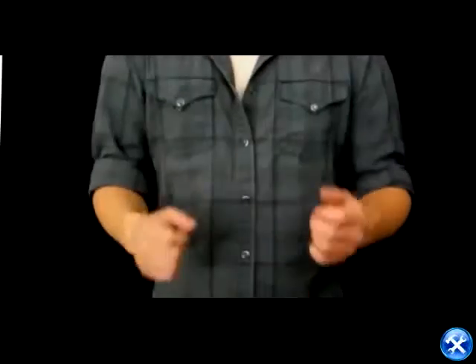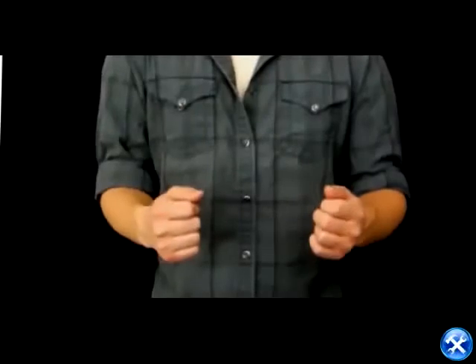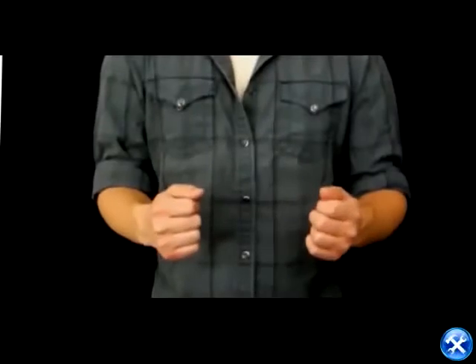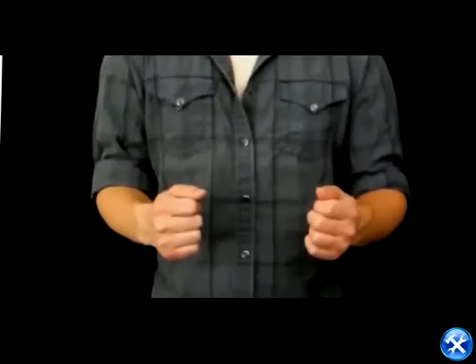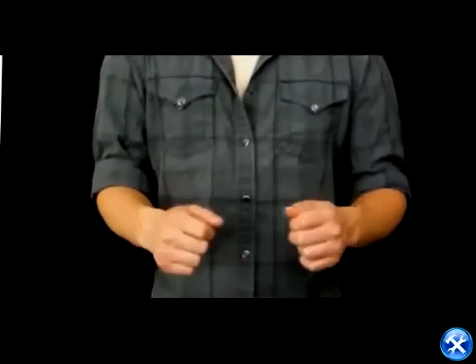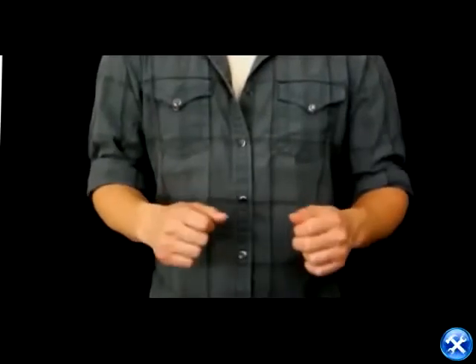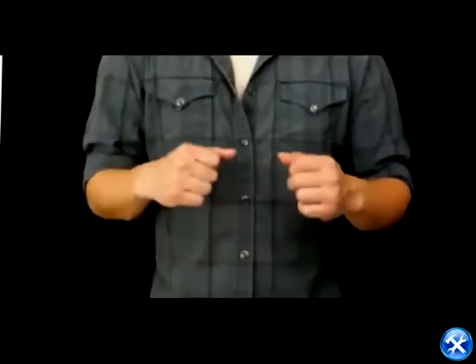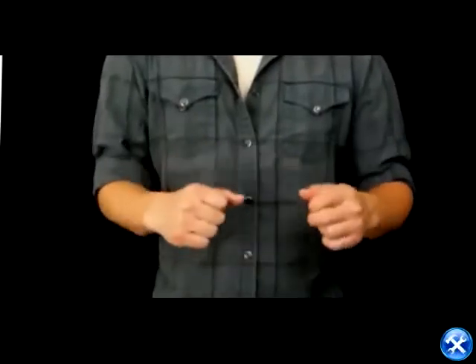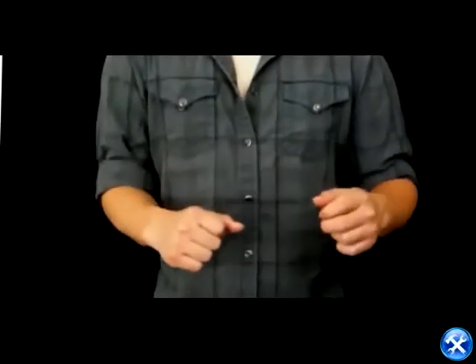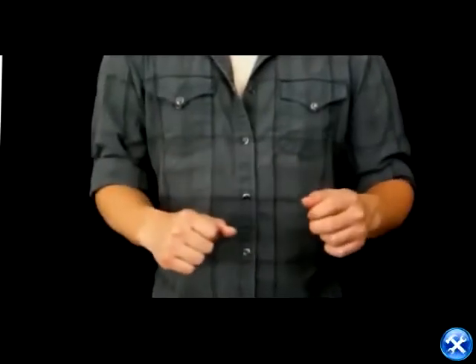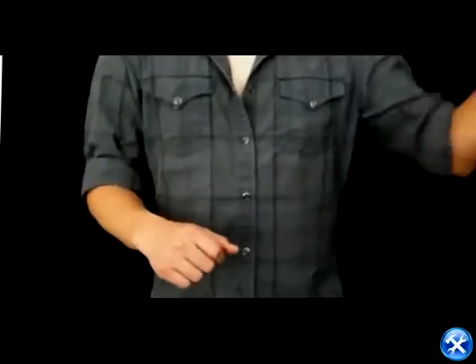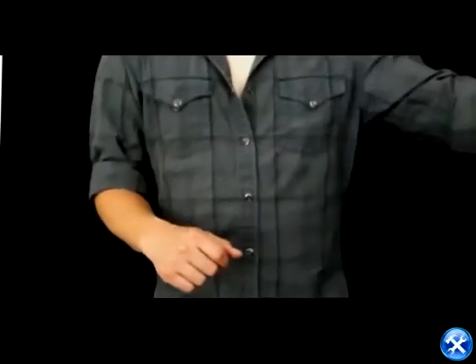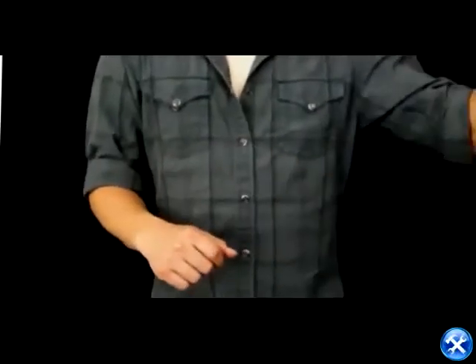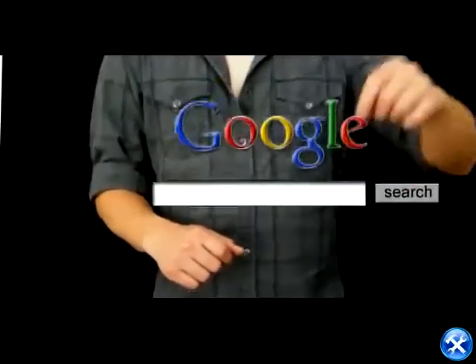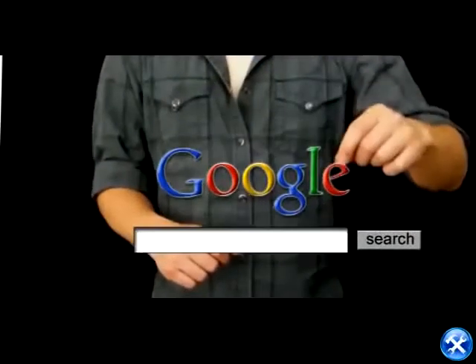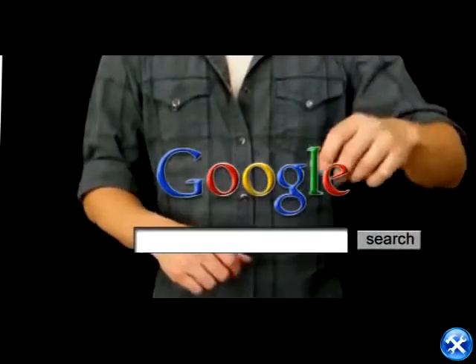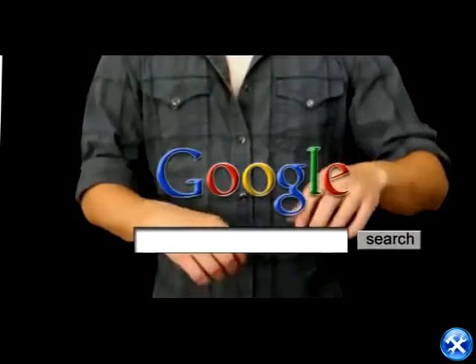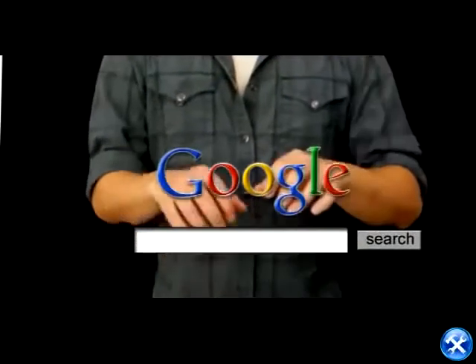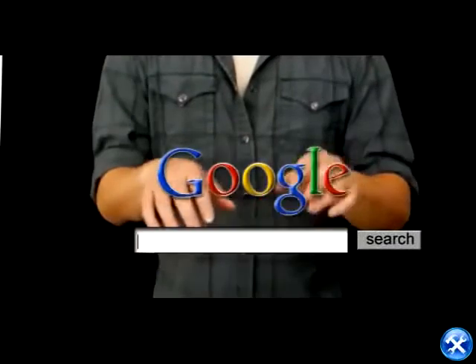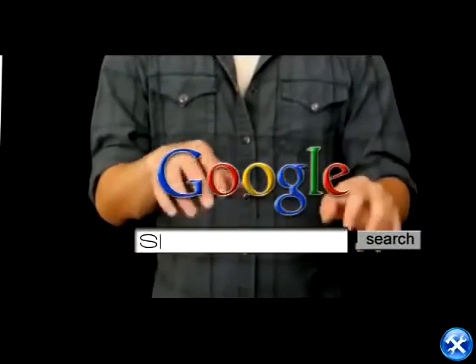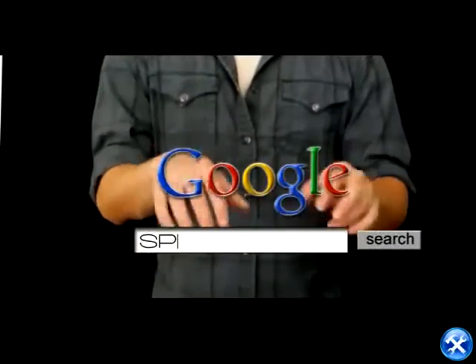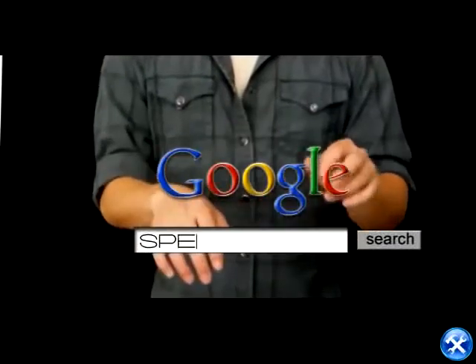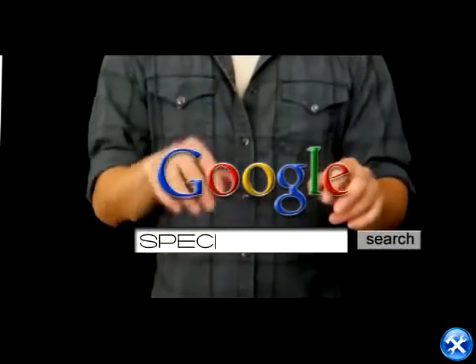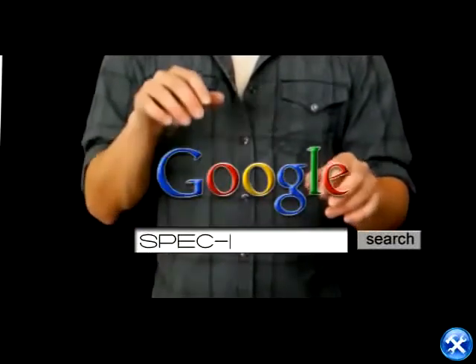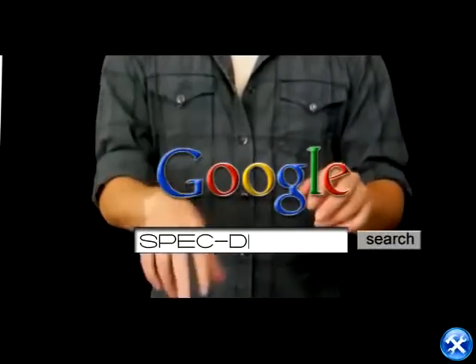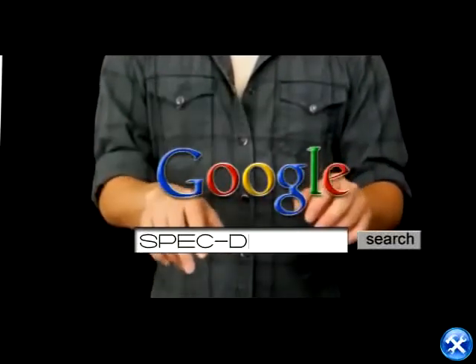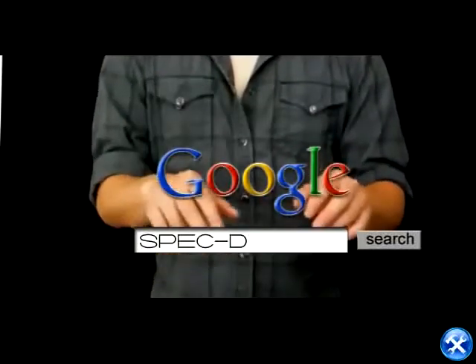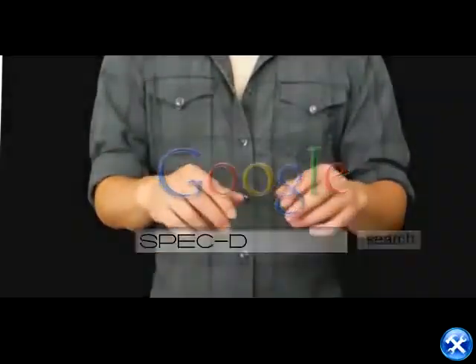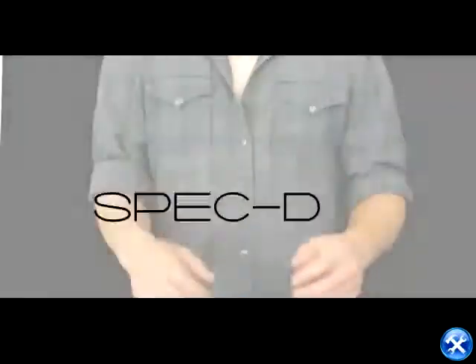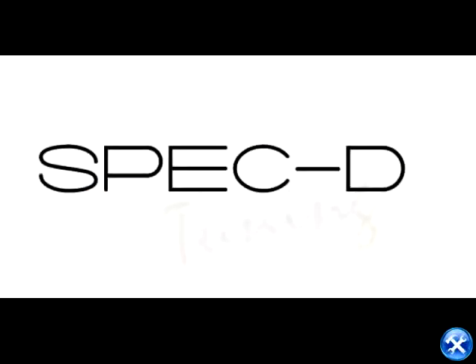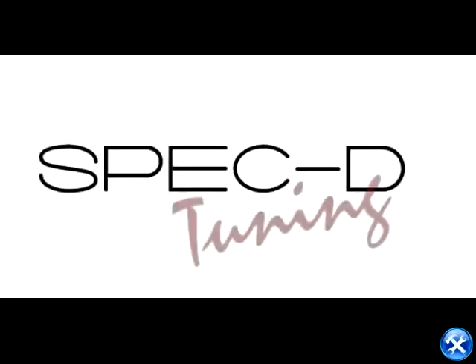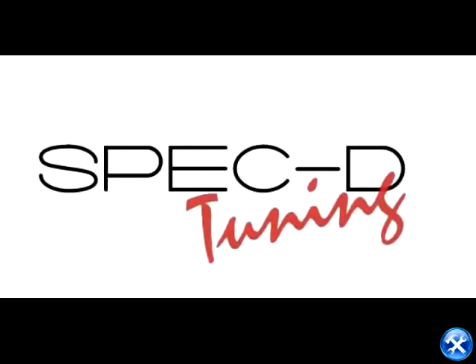So who am I? Well, I'm not just one person. I'm a corporation that thrives for the best service in the auto parts industry. But if you need a name to Google me, you can type this.